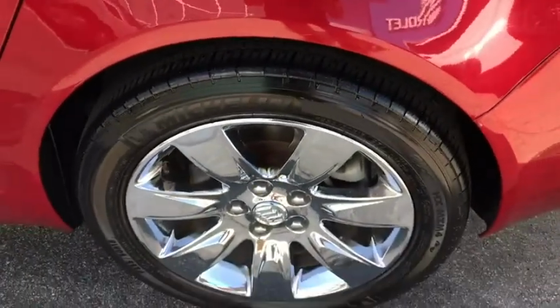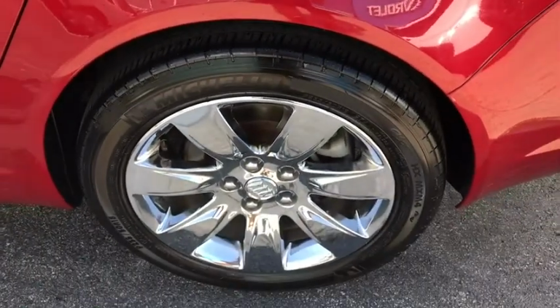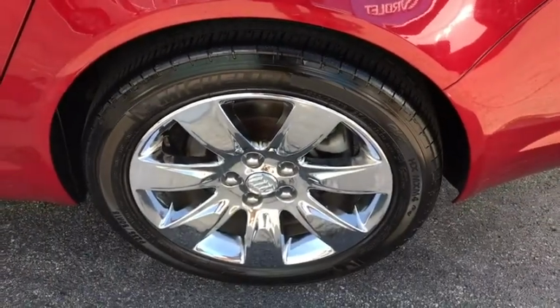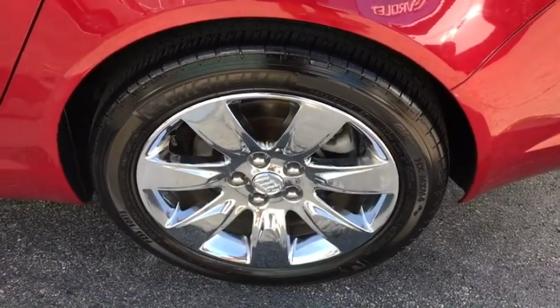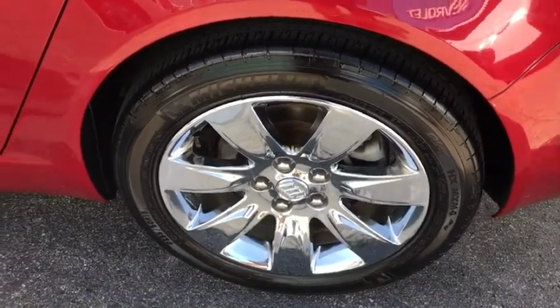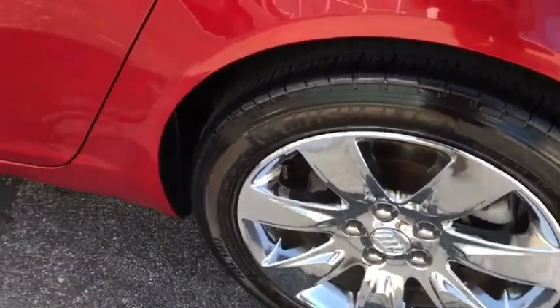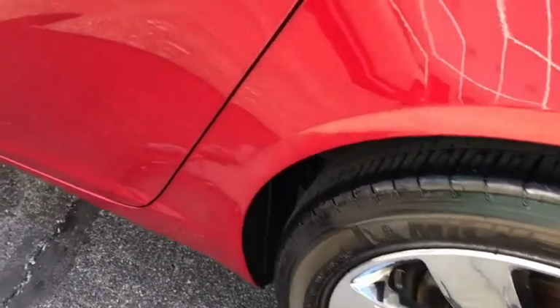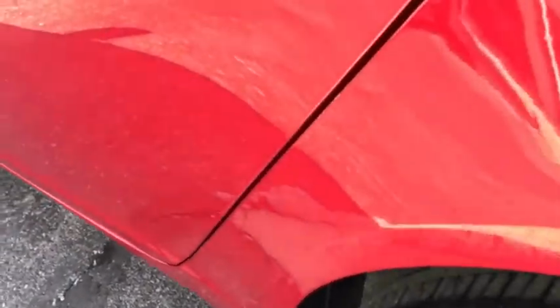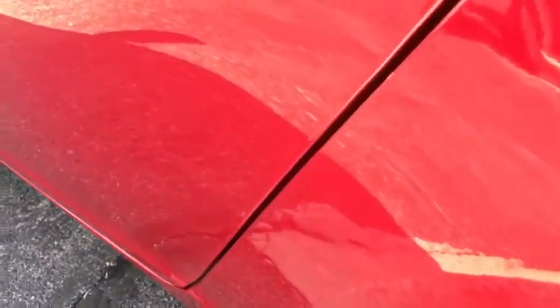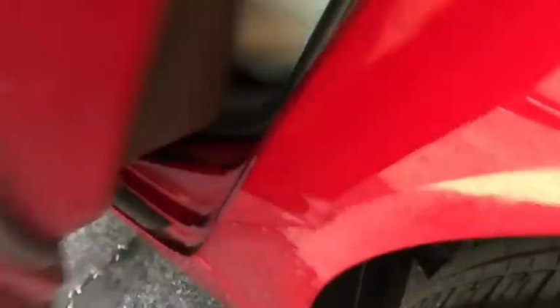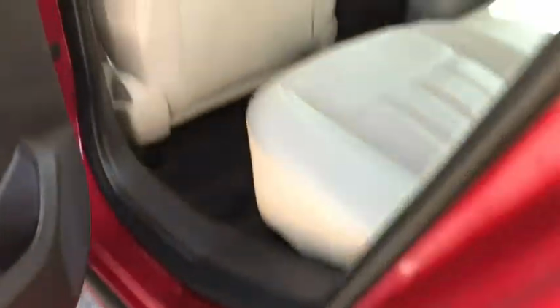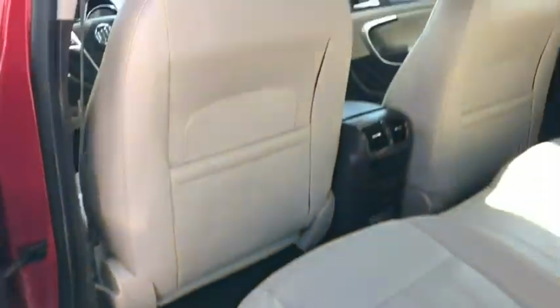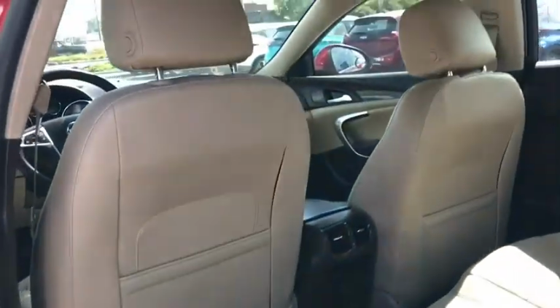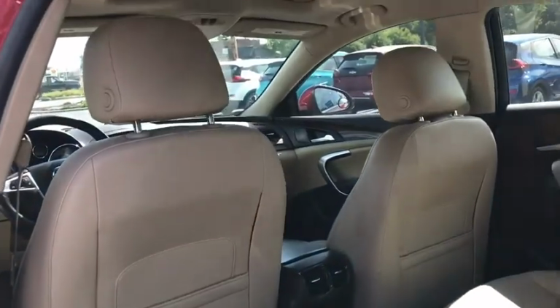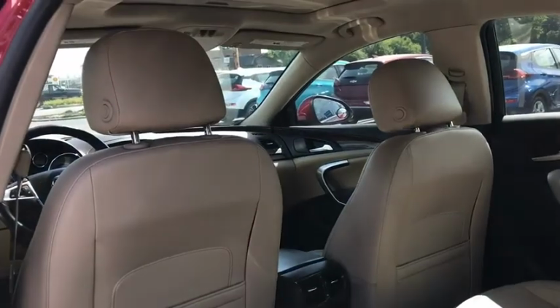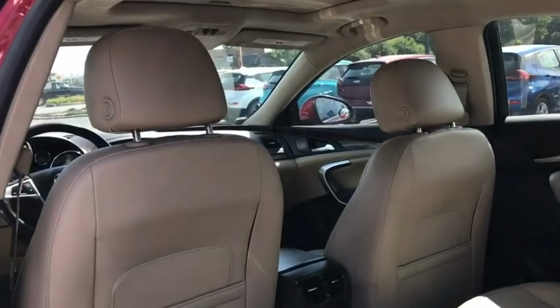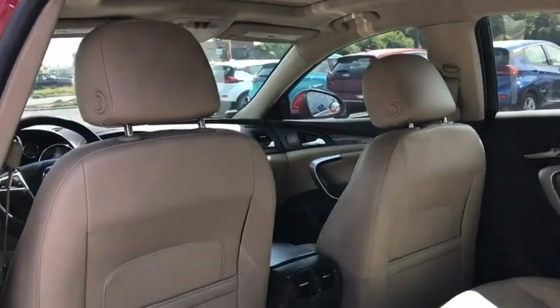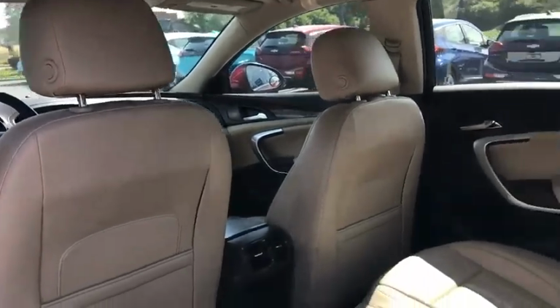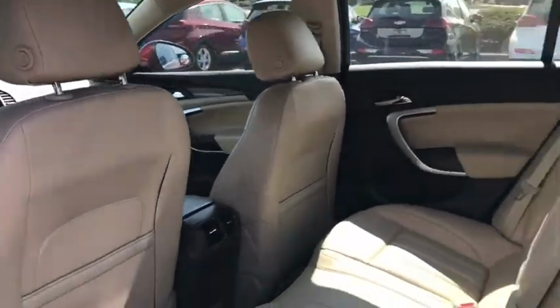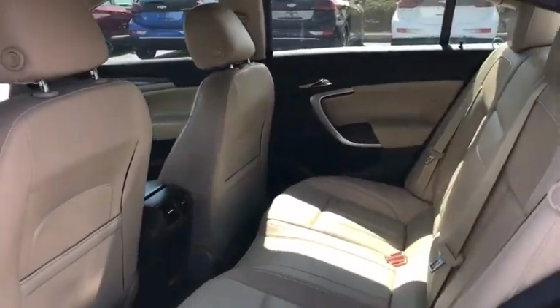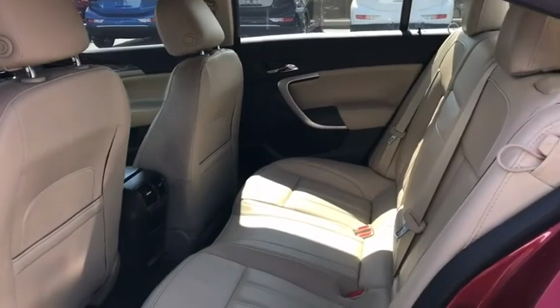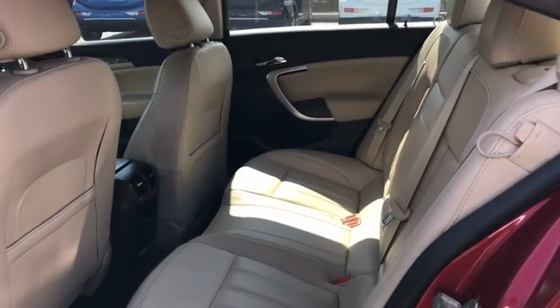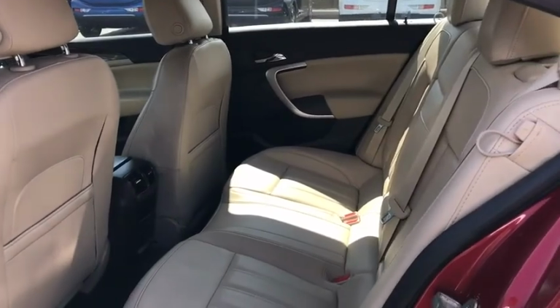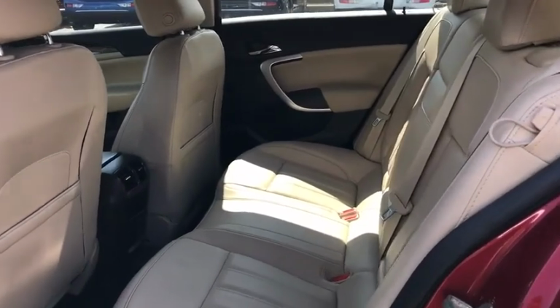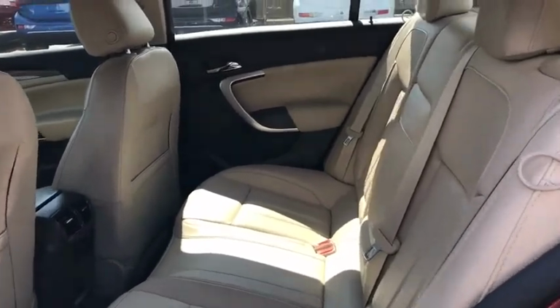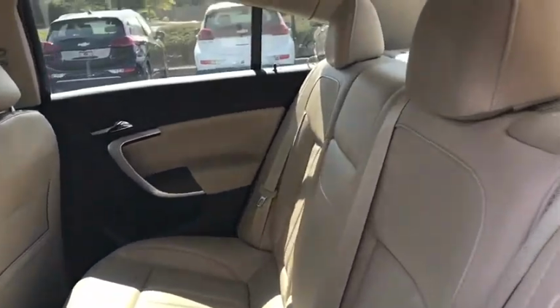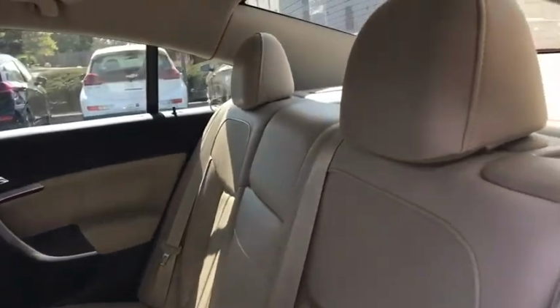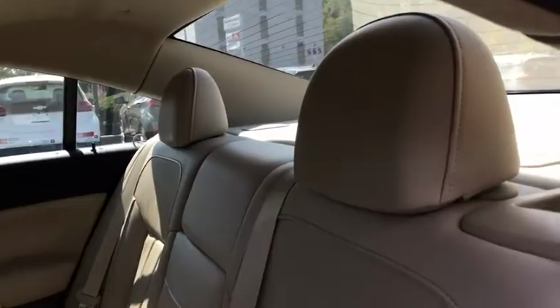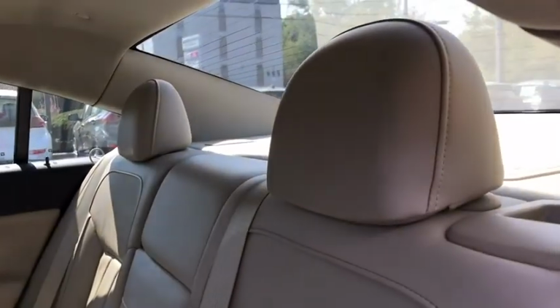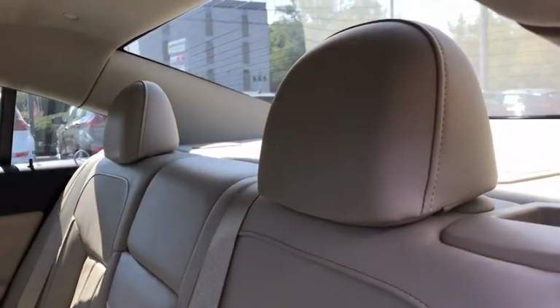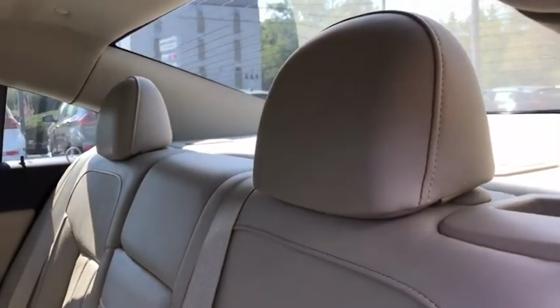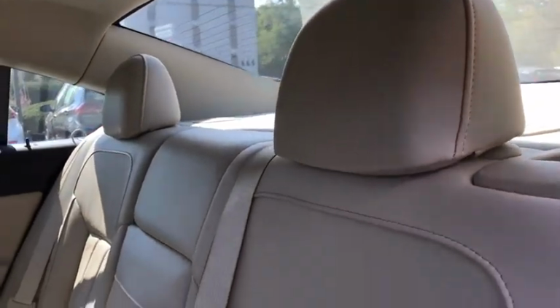Power steering, adjustable steering wheel, keyless start, floor mats, cruise control, auto-dimming rear-view mirror, four-wheel disc brakes, front-wheel drive, rear defrost, AM-FM stereo radio.